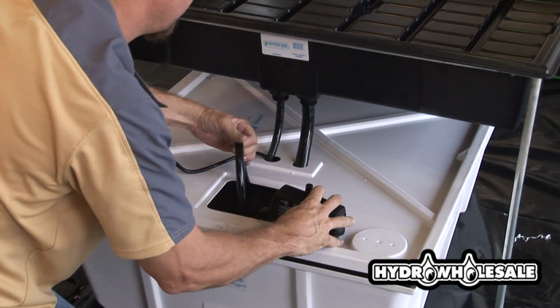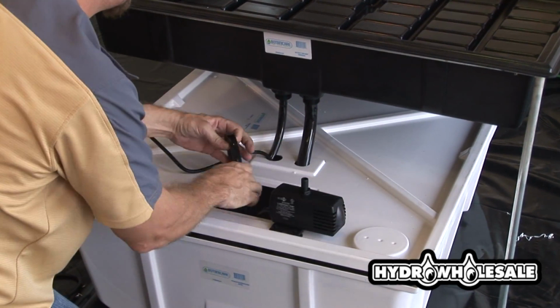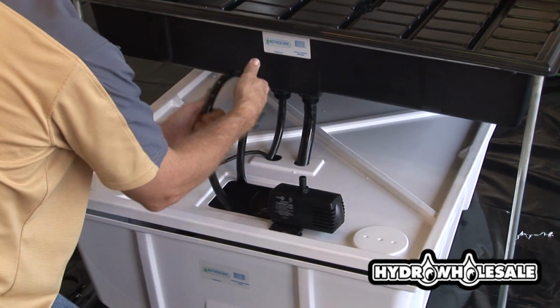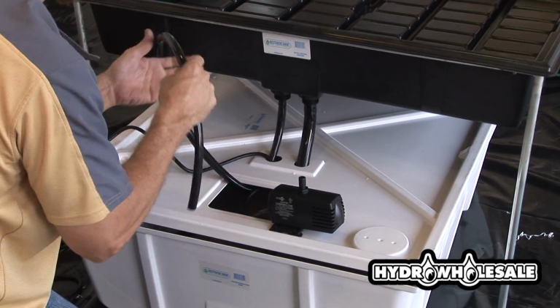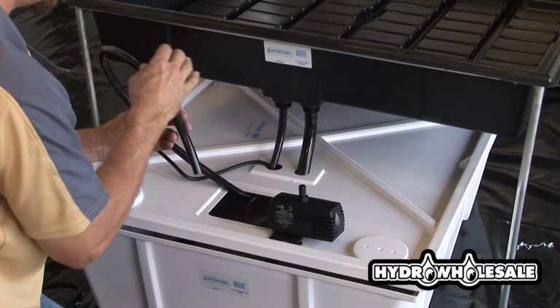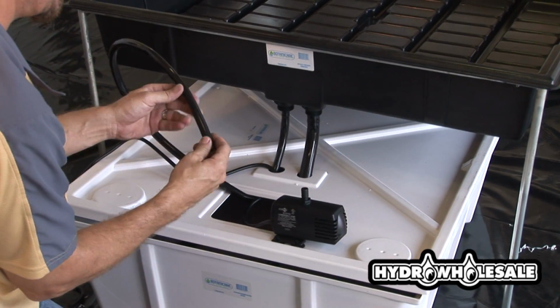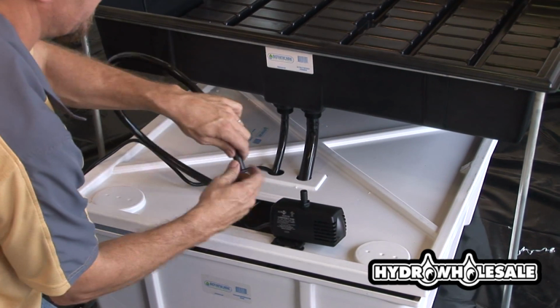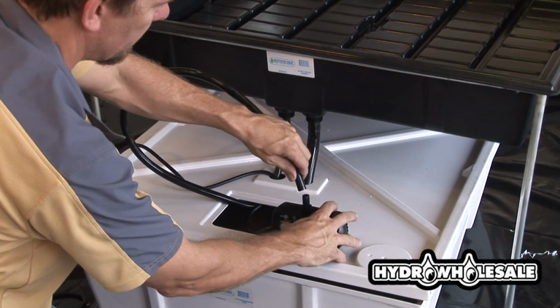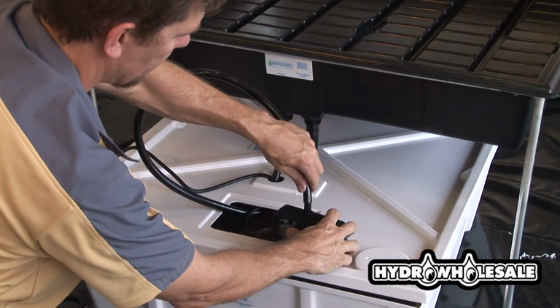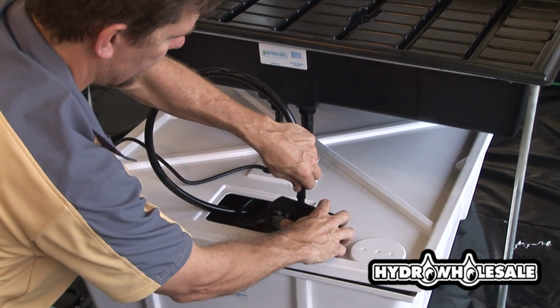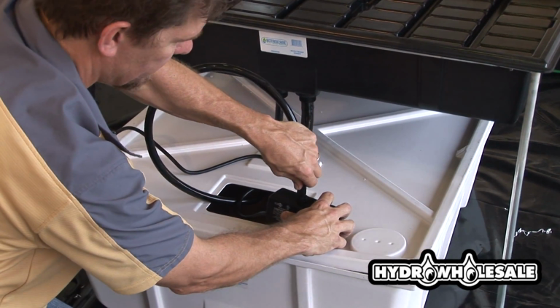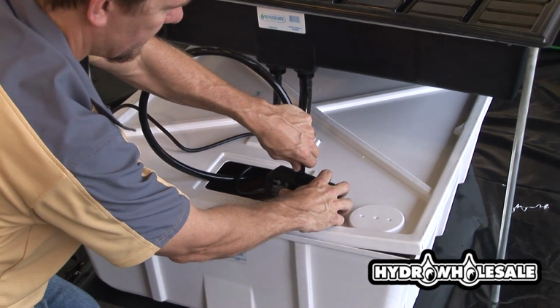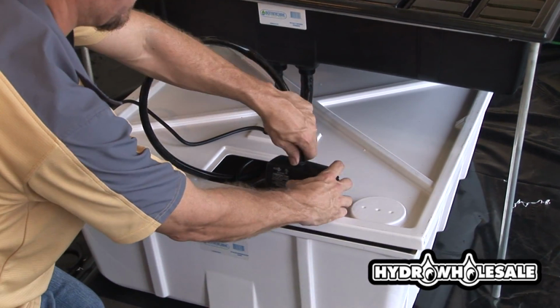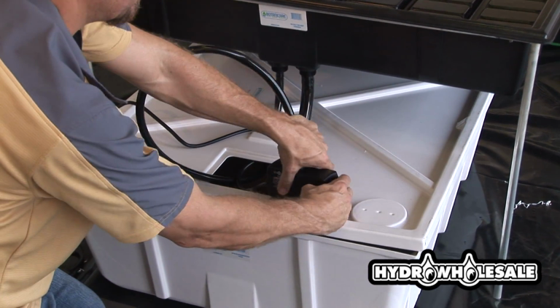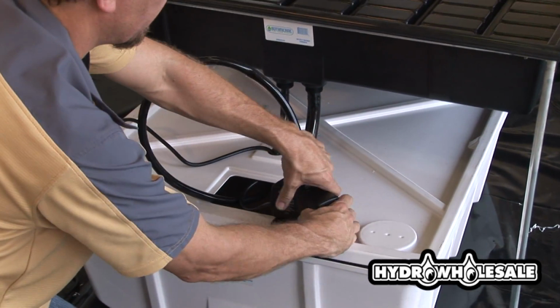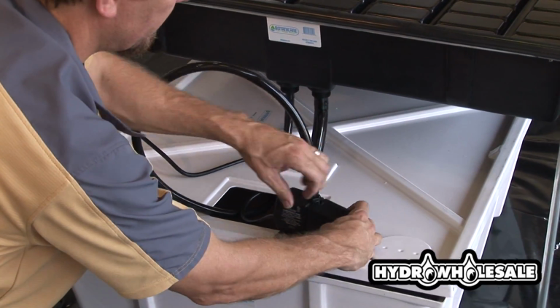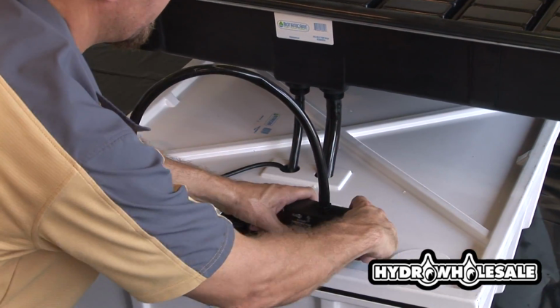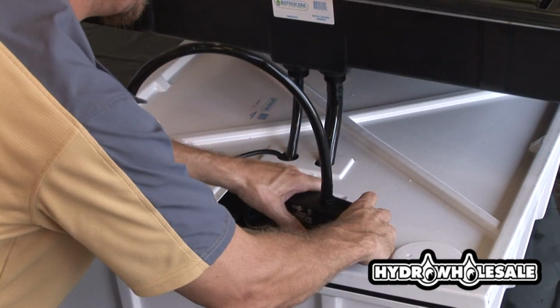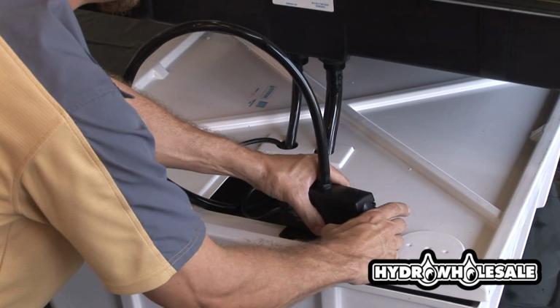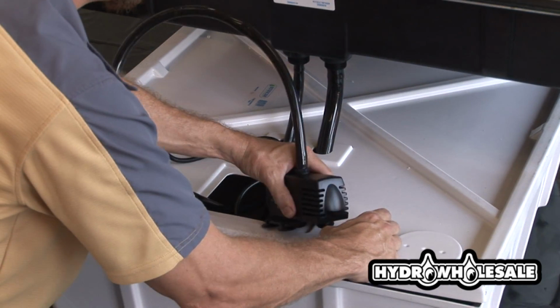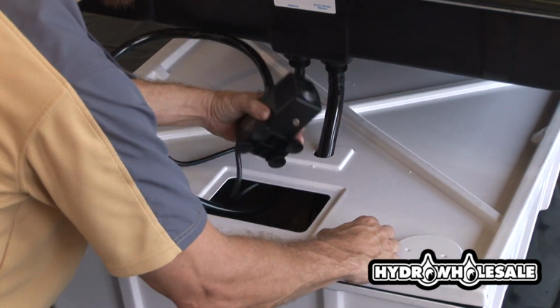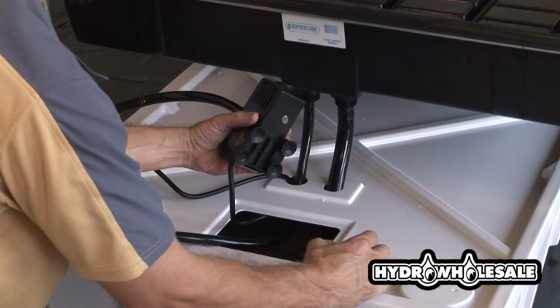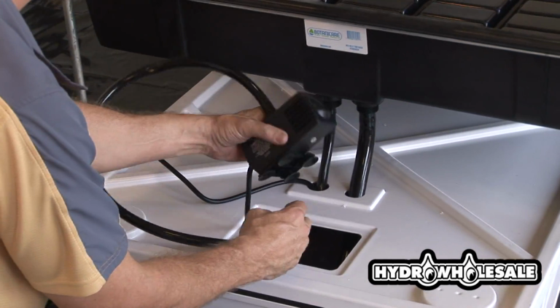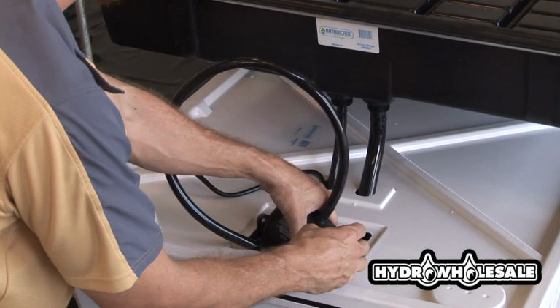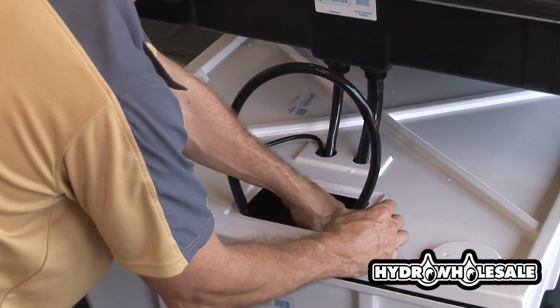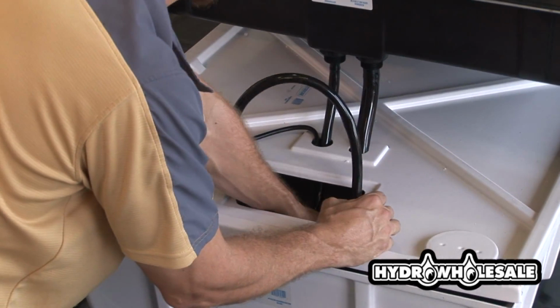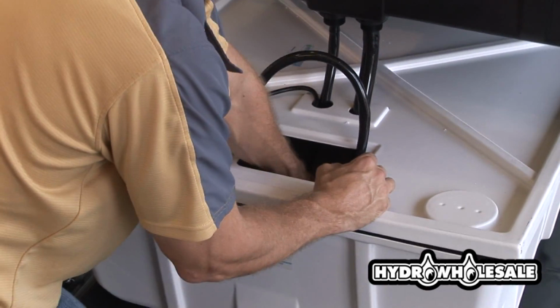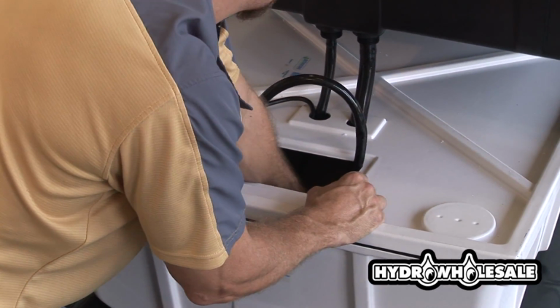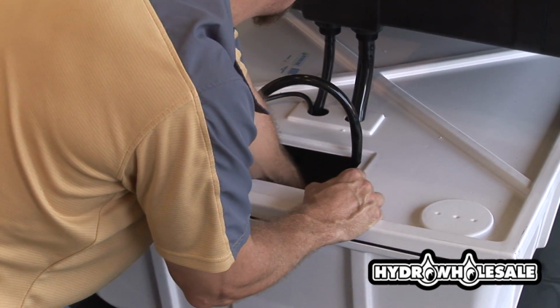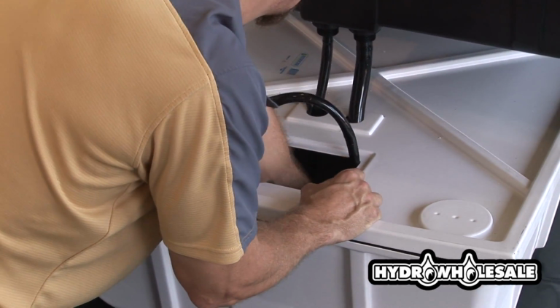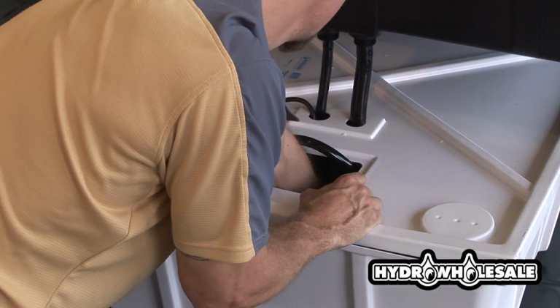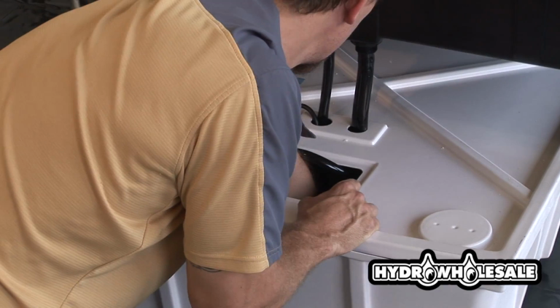Here we're affixing the half-inch tubing to the pump. There are barbed valves on the pump which hold the half-inch tubing firmly.